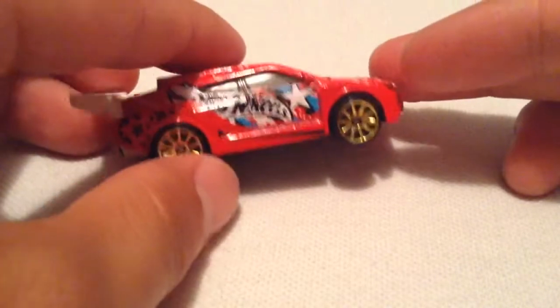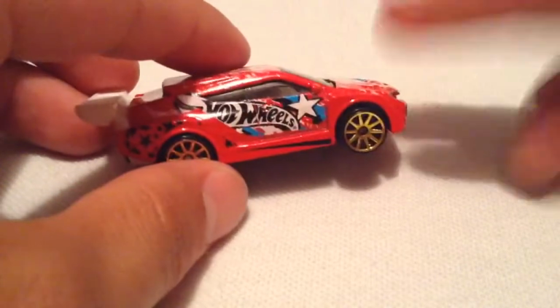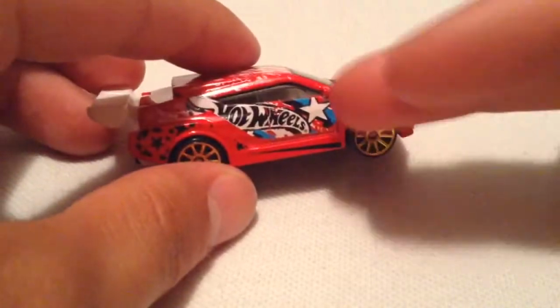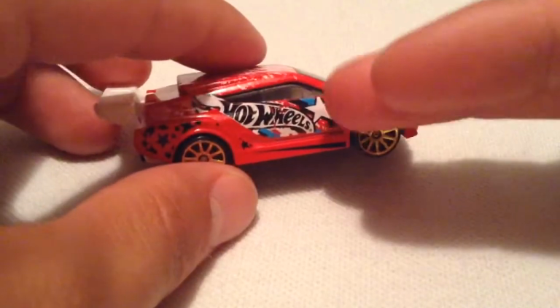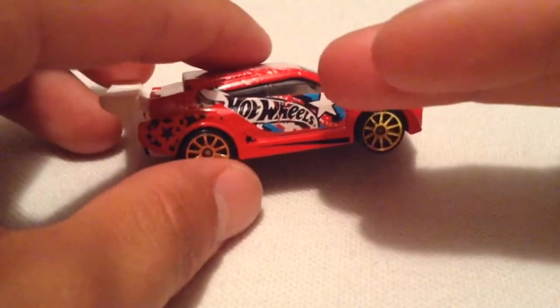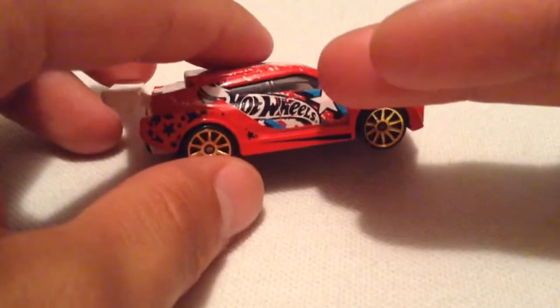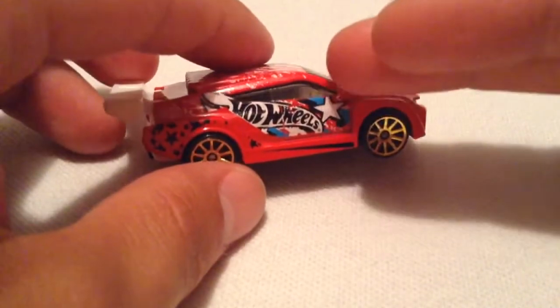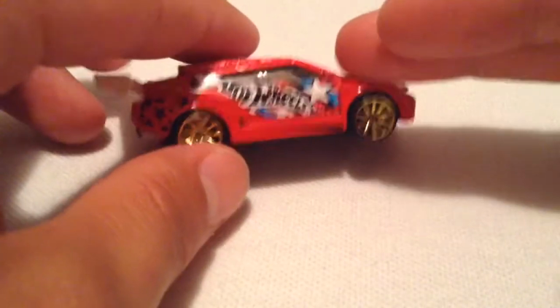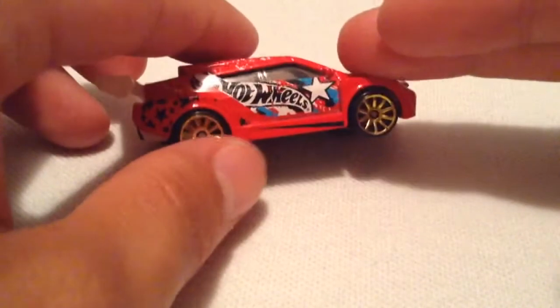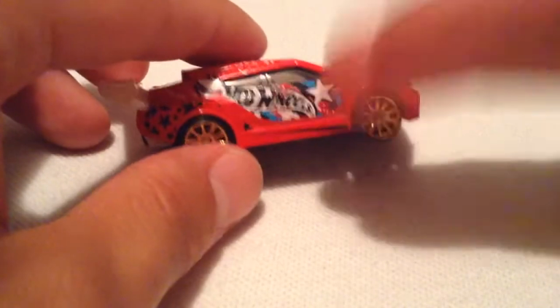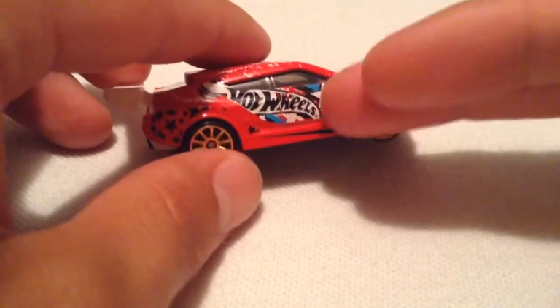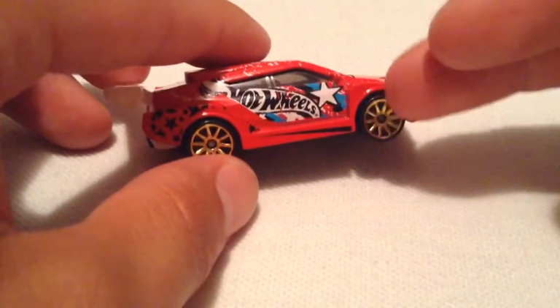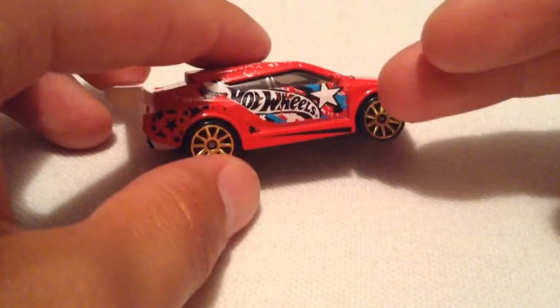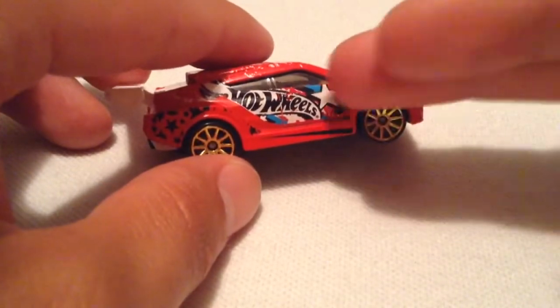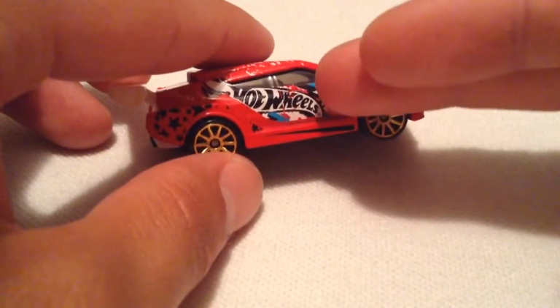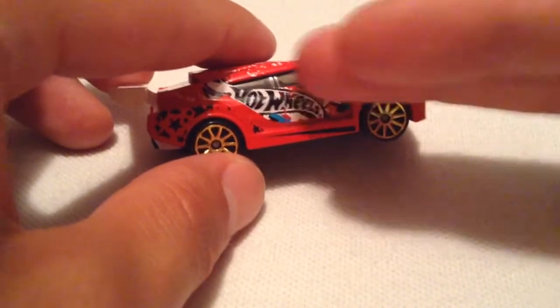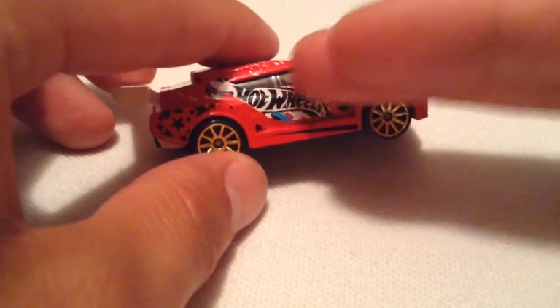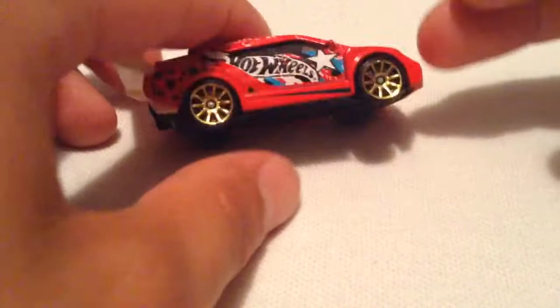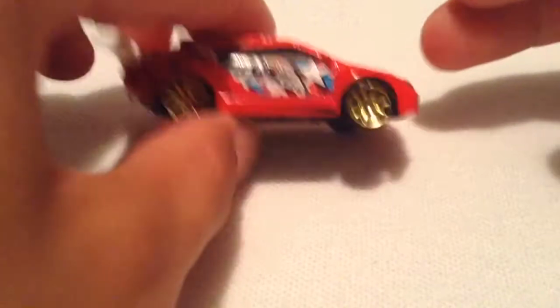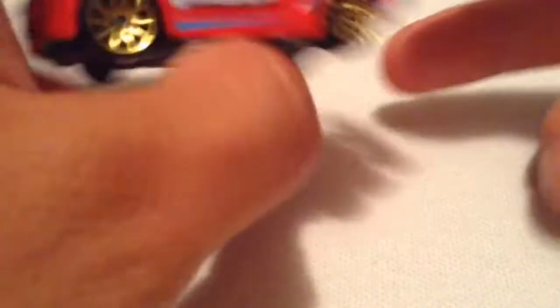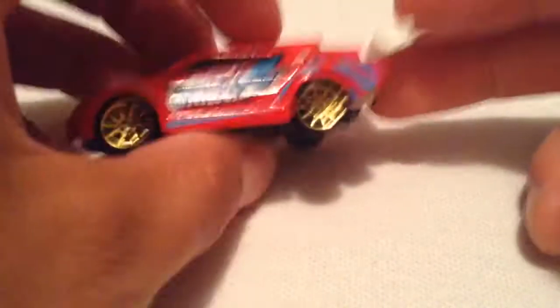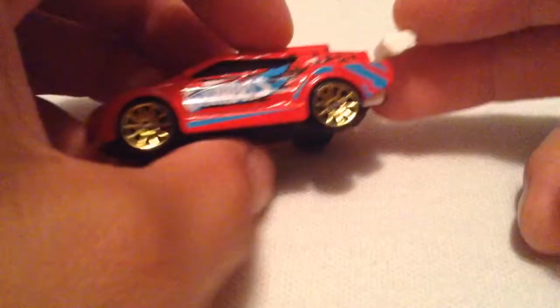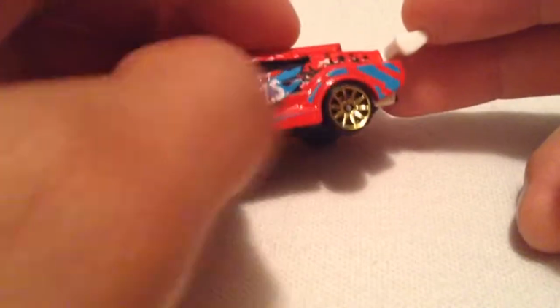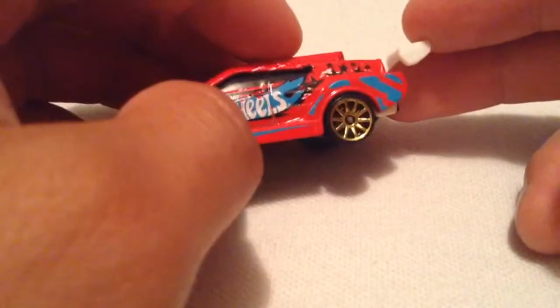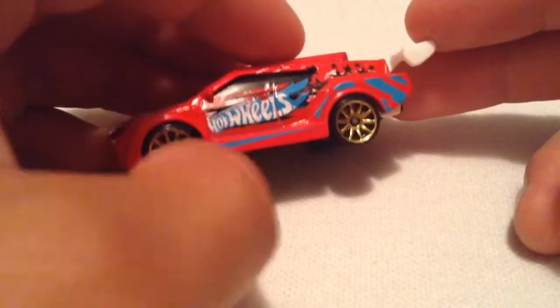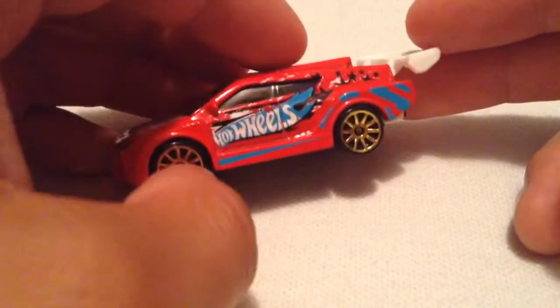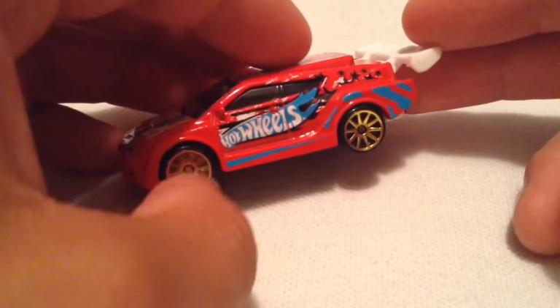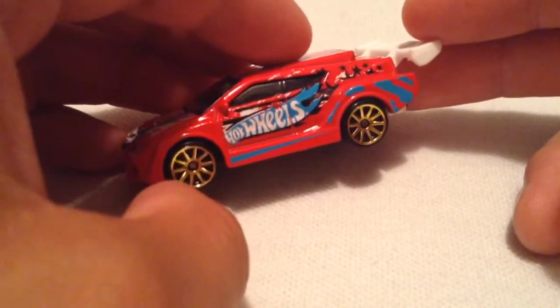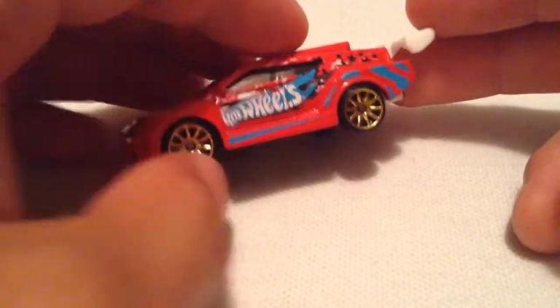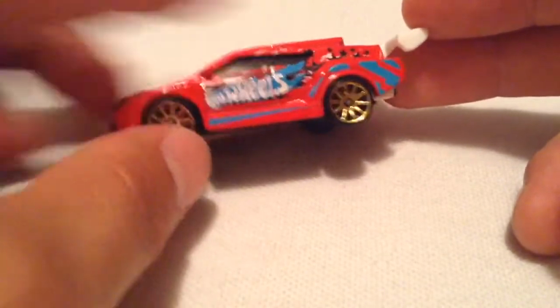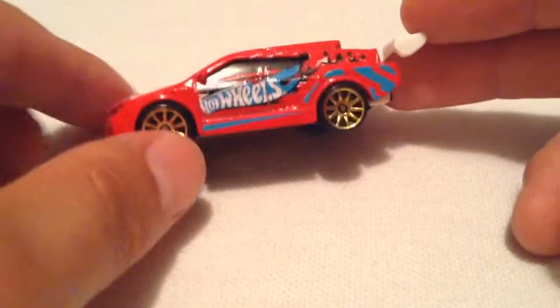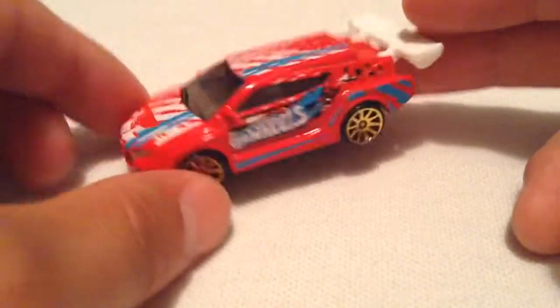It is asymmetrical tampo on both sides. If you look at this side, it has a star and a white Hot Wheels logo. The other side is blue with no star. So that's pretty cool.